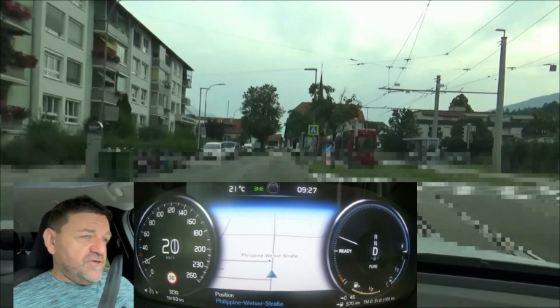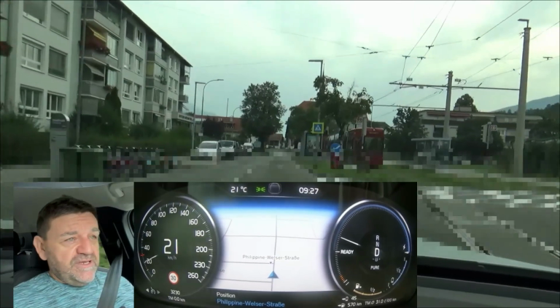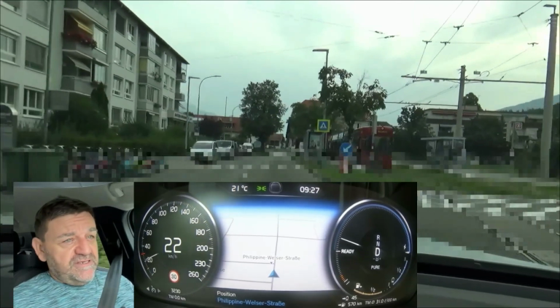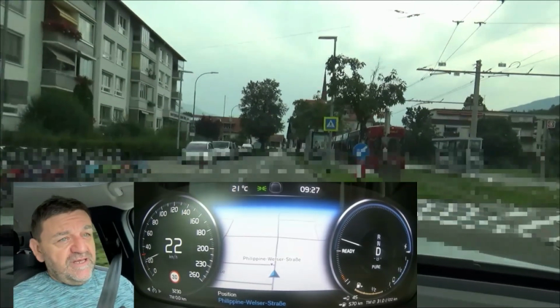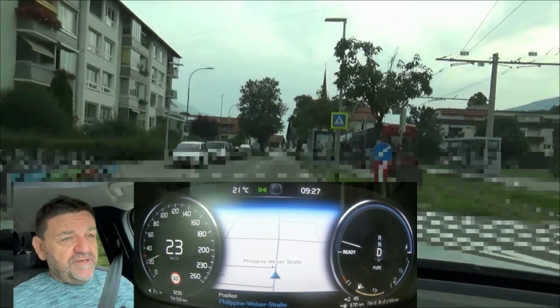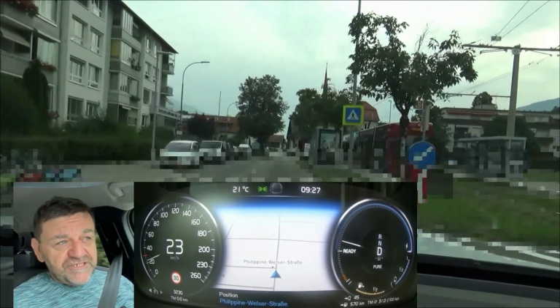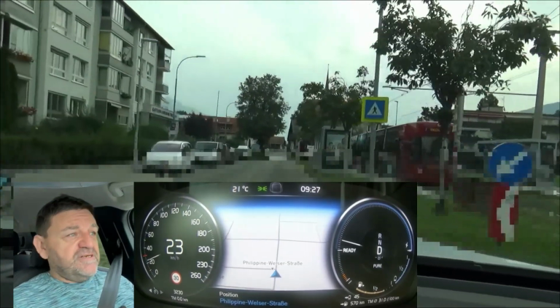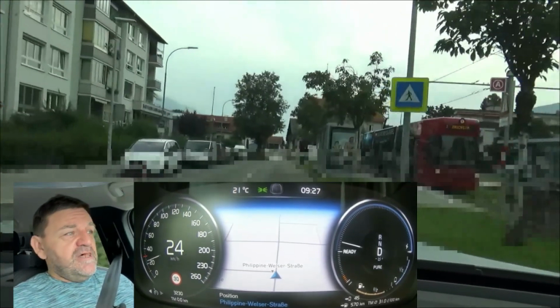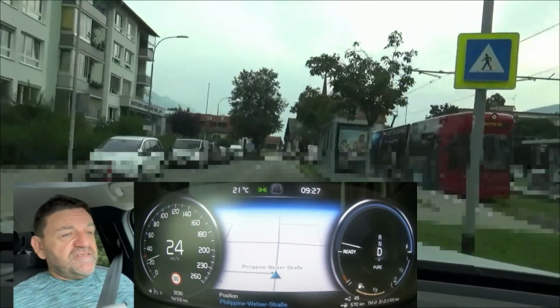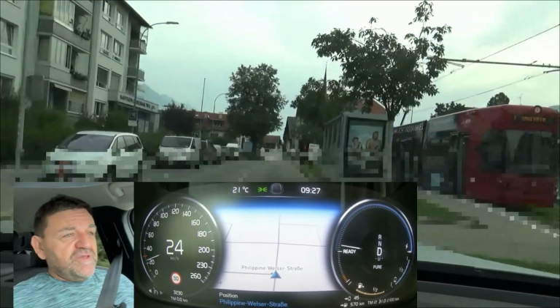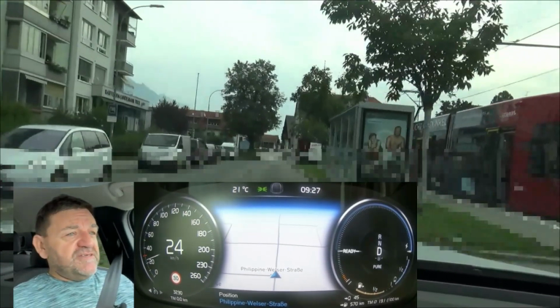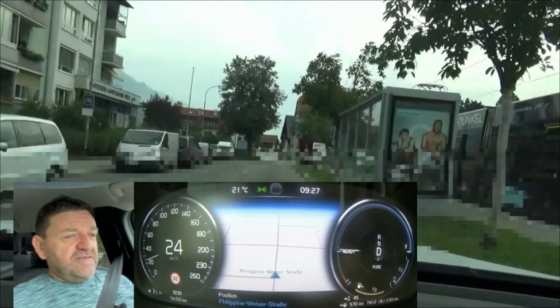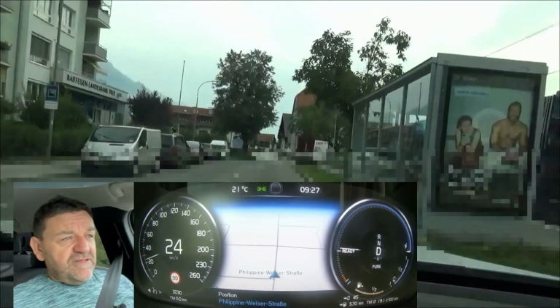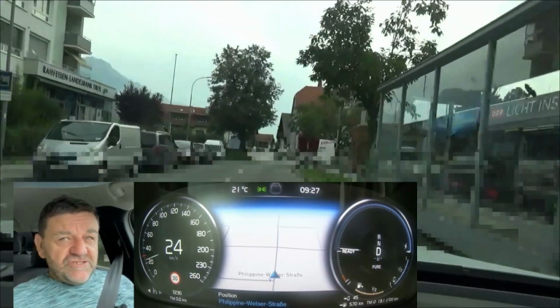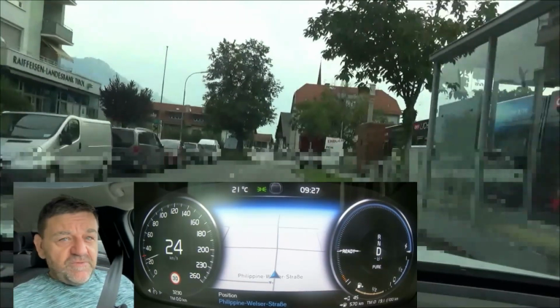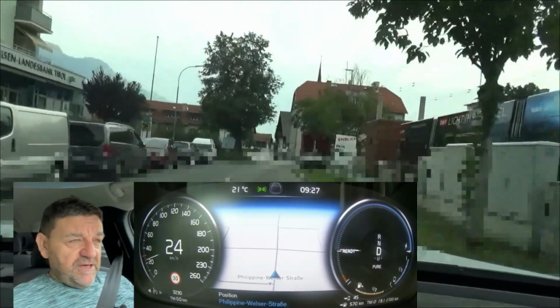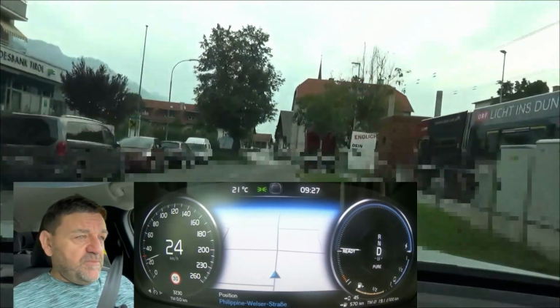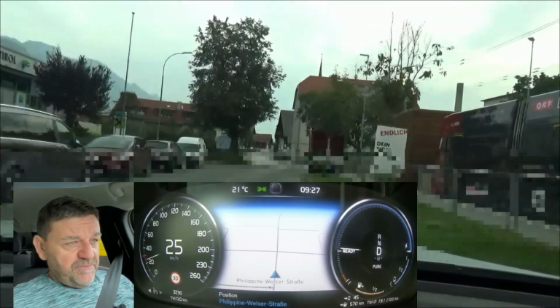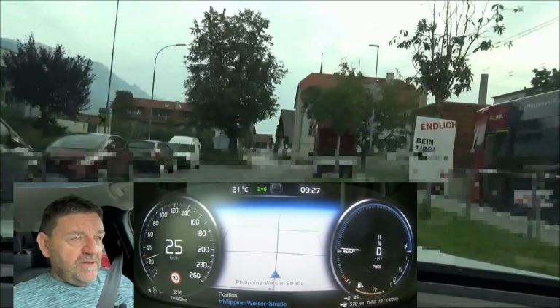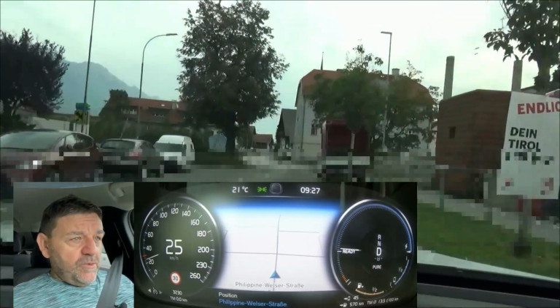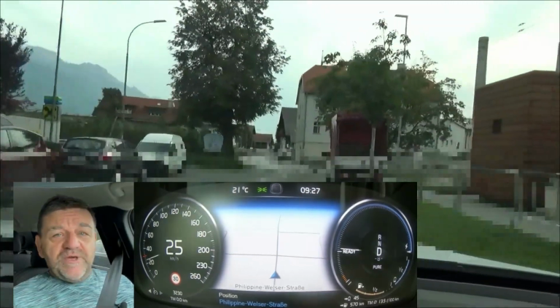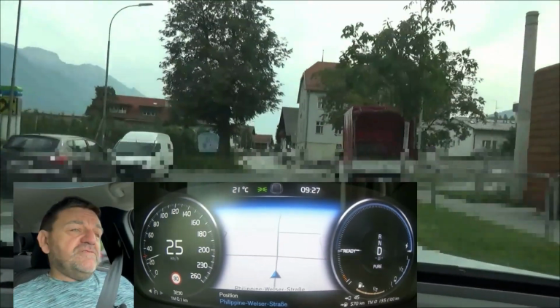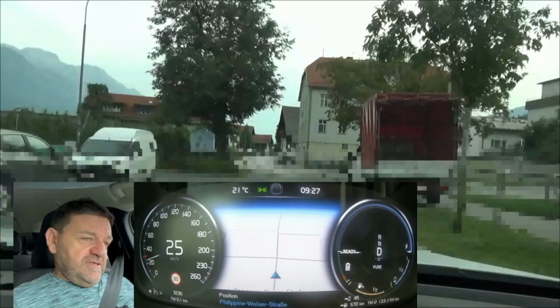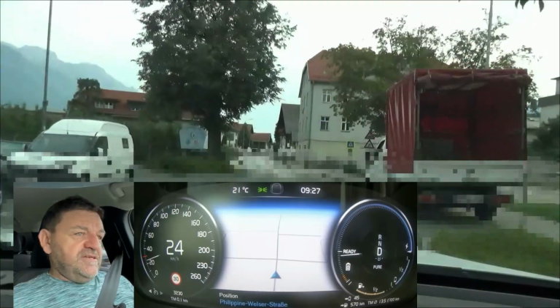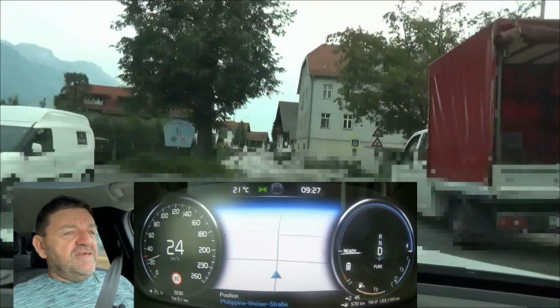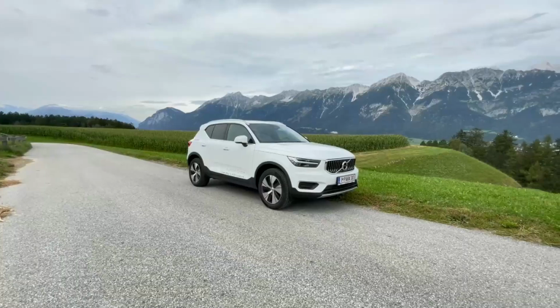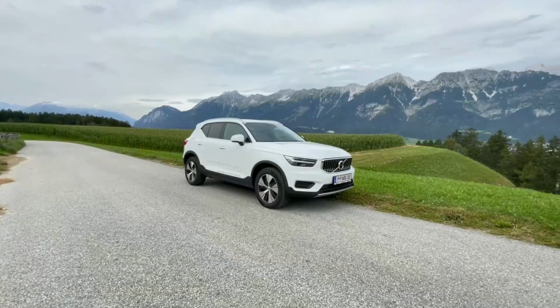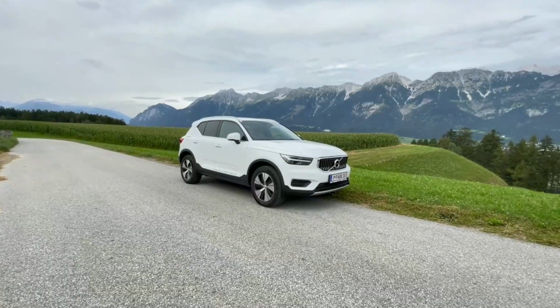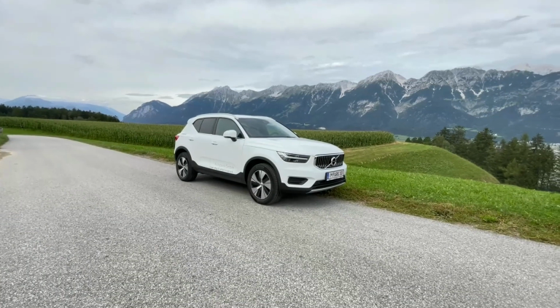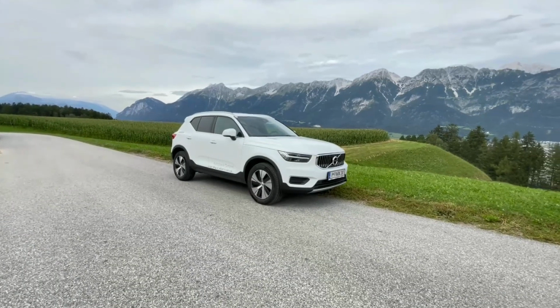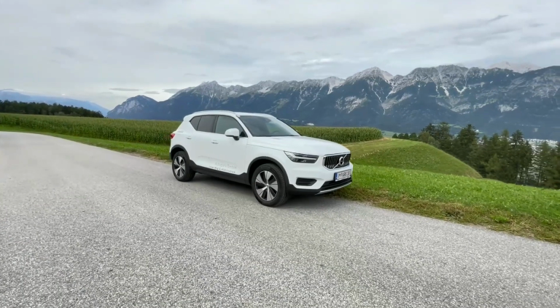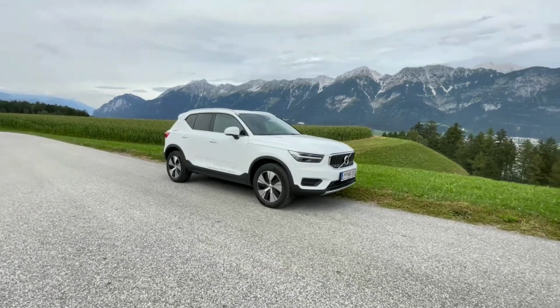The first one is an electric range test and the second one is the efficiency test with the empty battery. Which car do we have? It's the Volvo XC40 T4 Recharge.